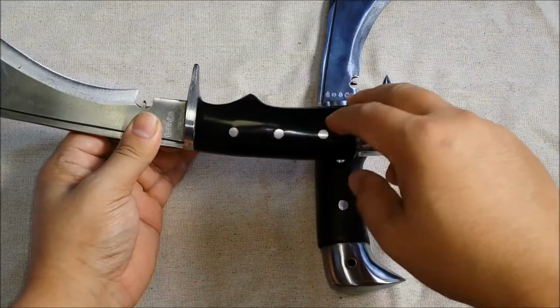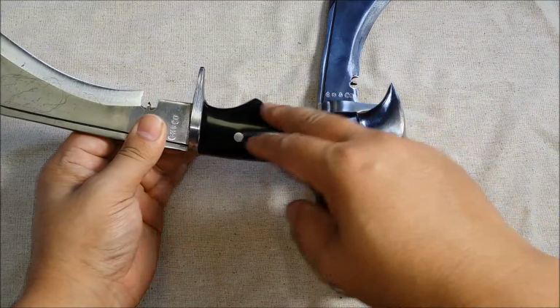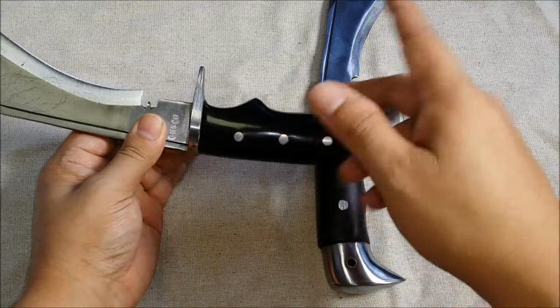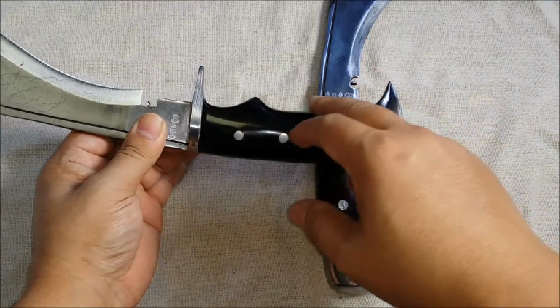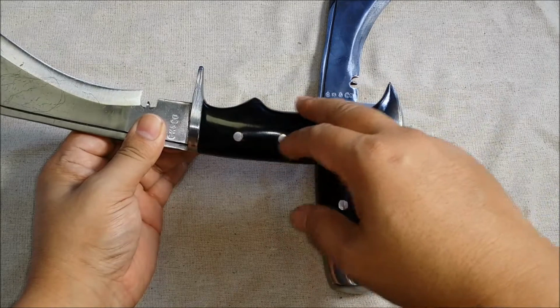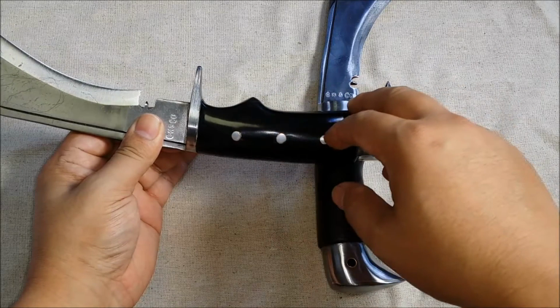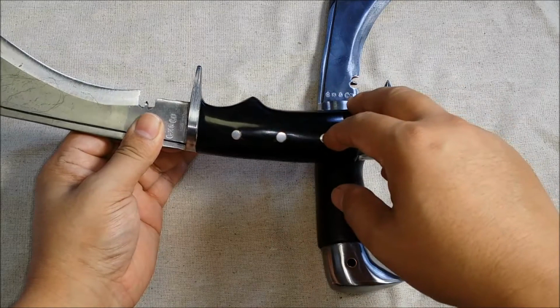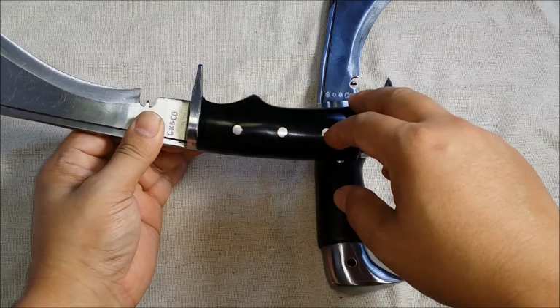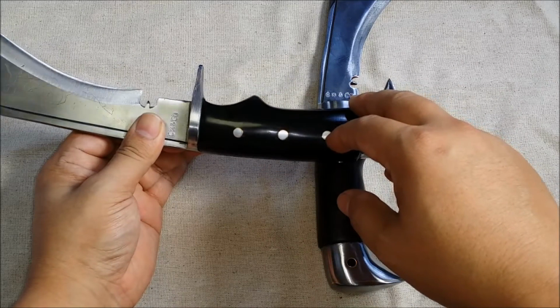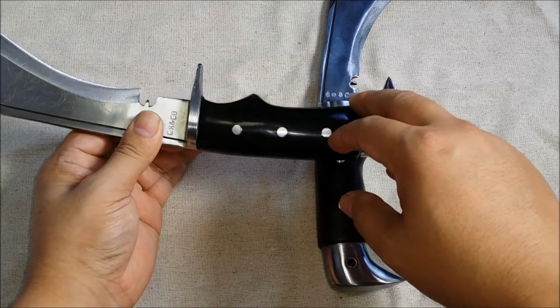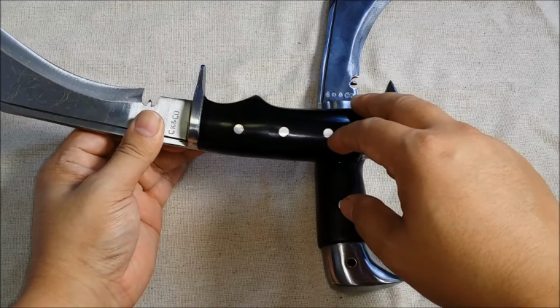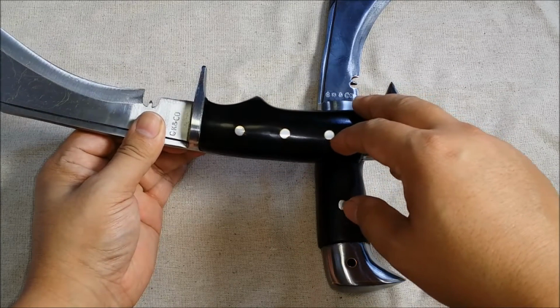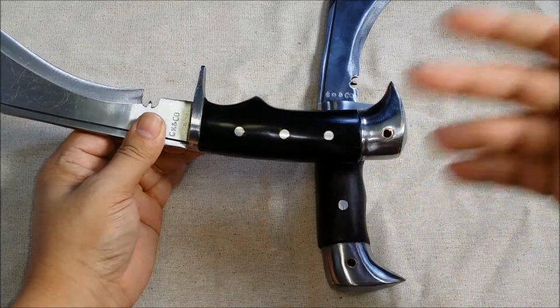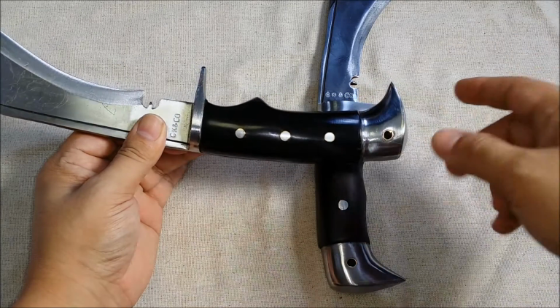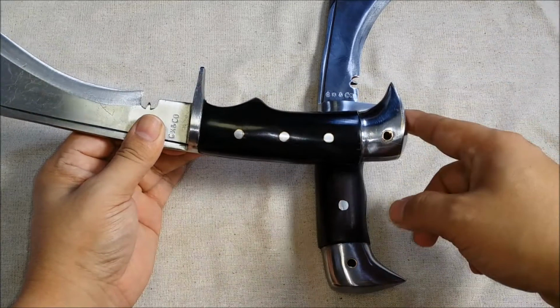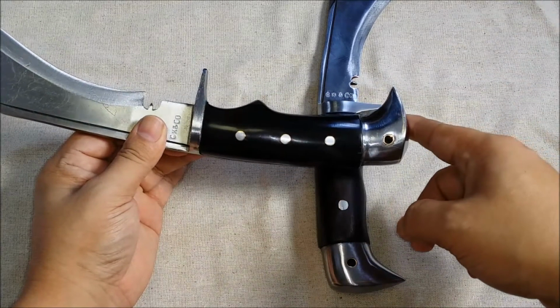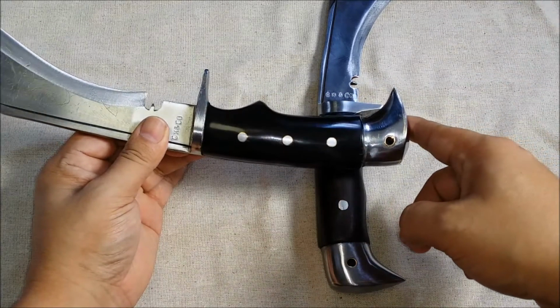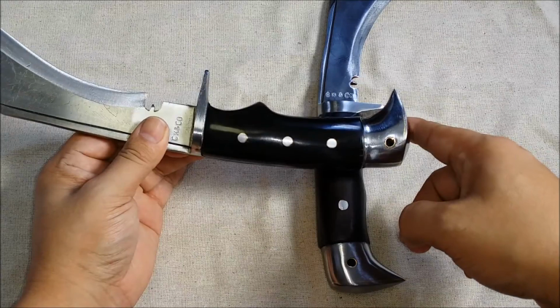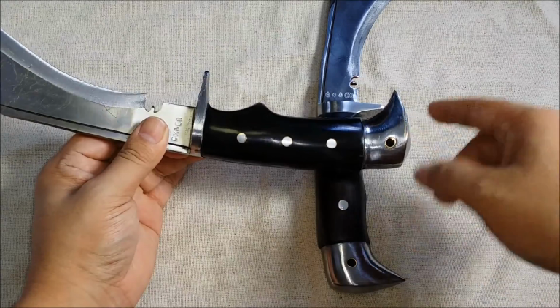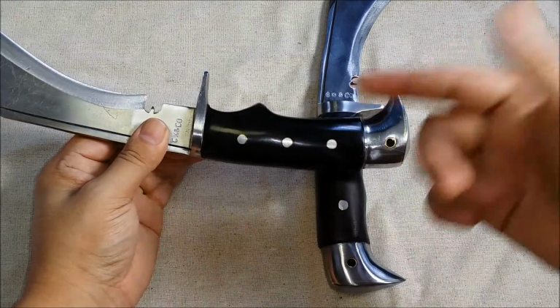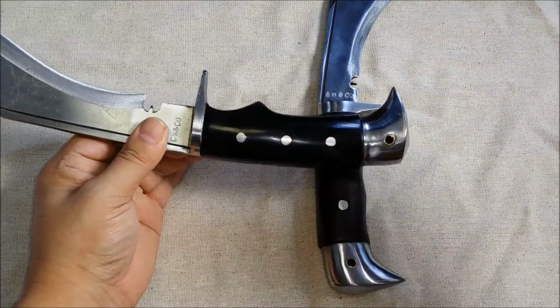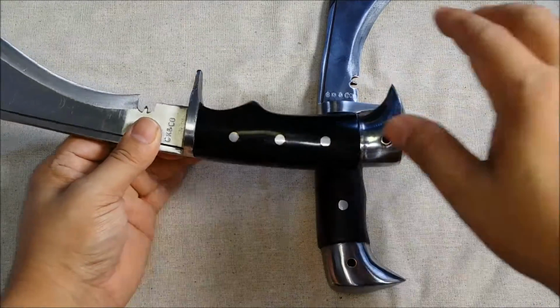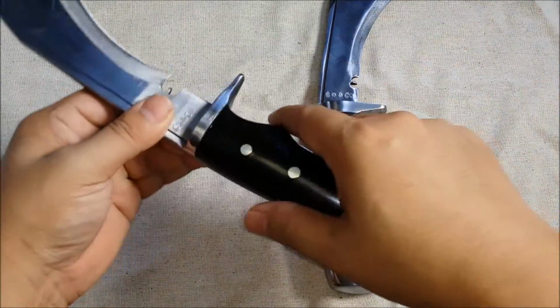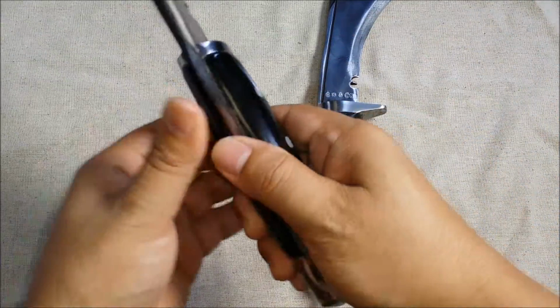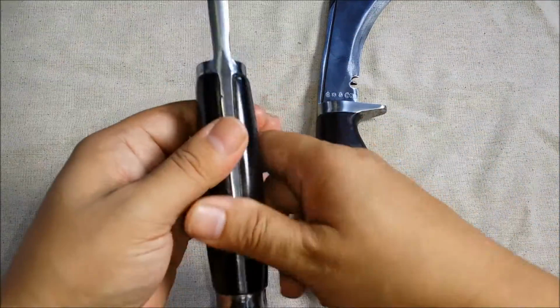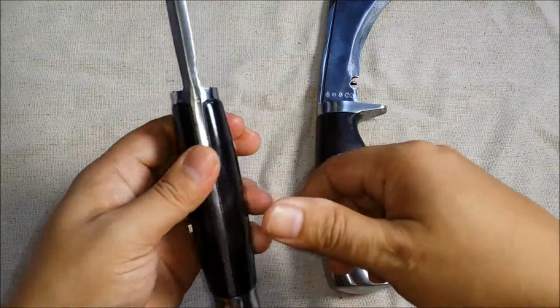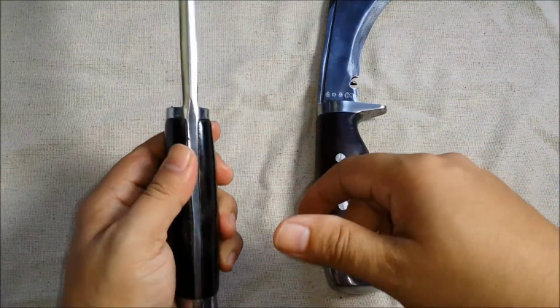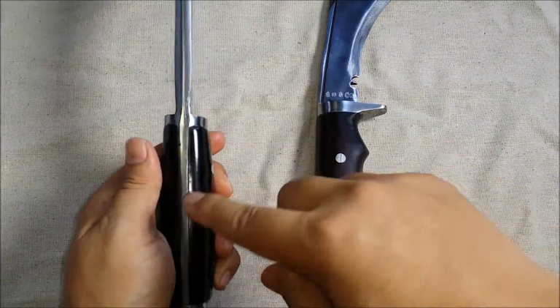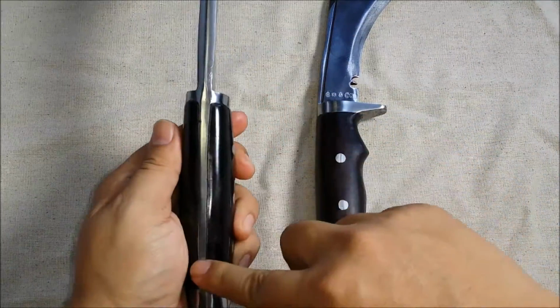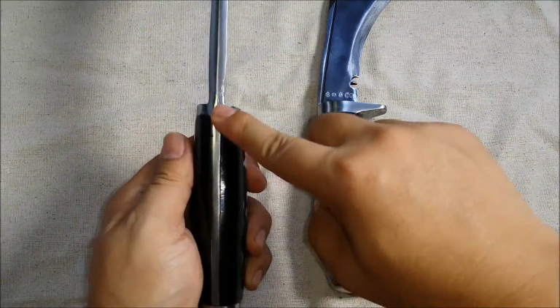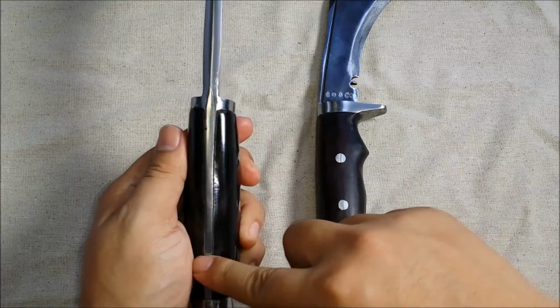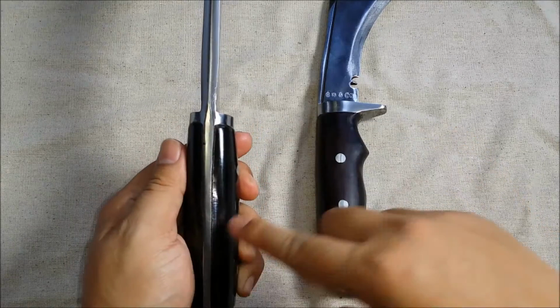If I could get this rosewood handle on that knife I'd be stoked. To be honest you might be able to customize it — give them a quick call, contact the customer care guys, and see if they can order you one. That will probably lengthen the wait time, but if that's what you want, that's what you want.